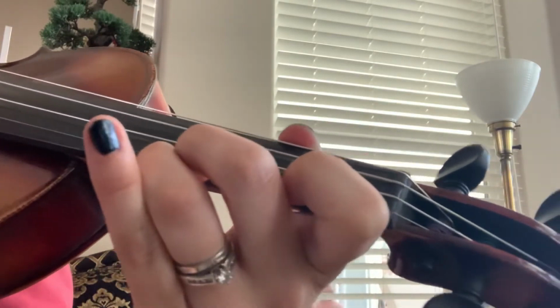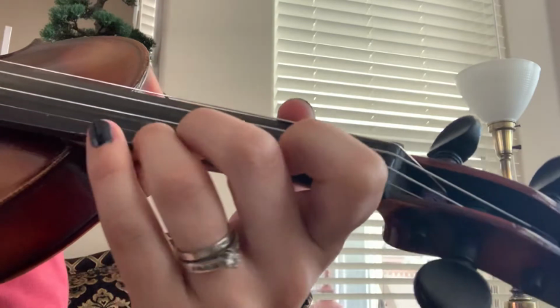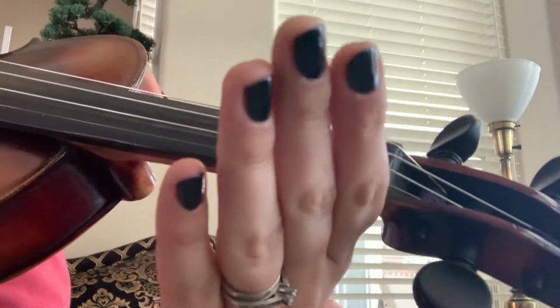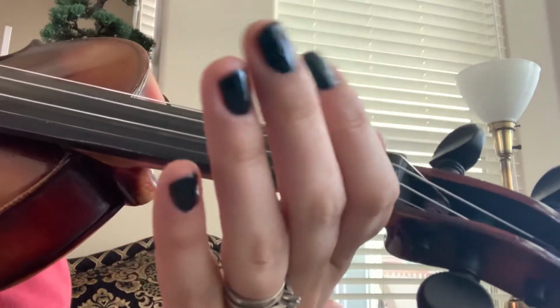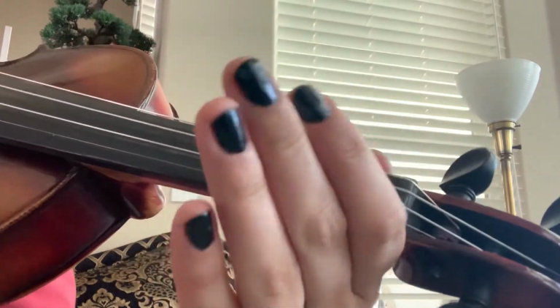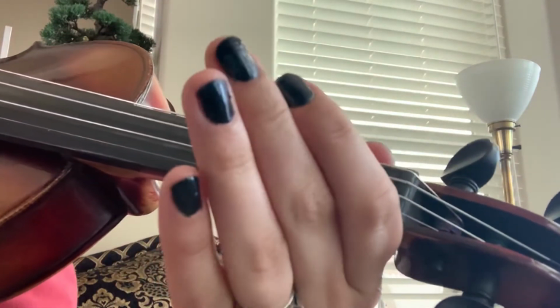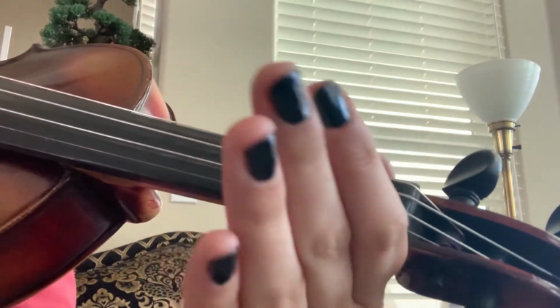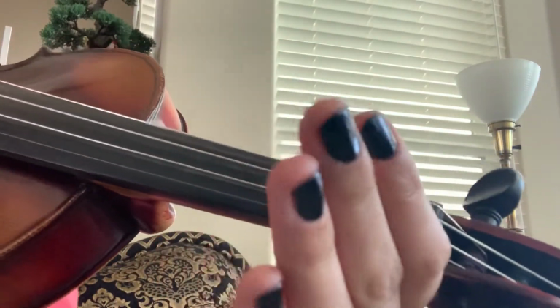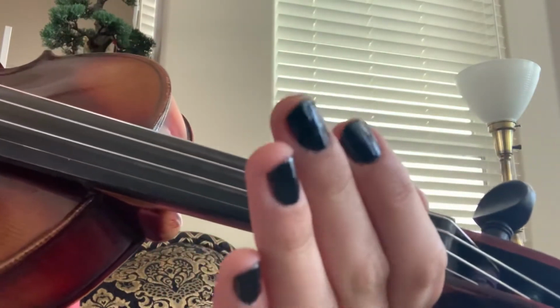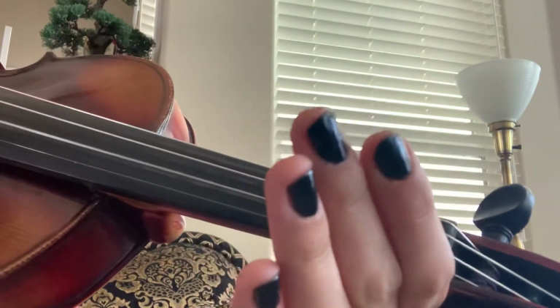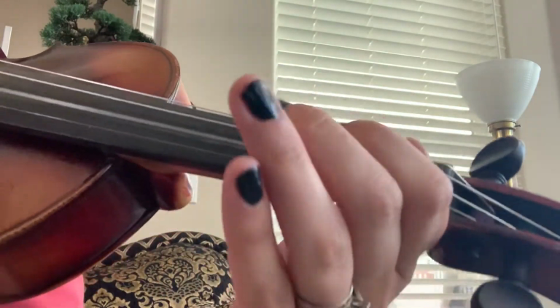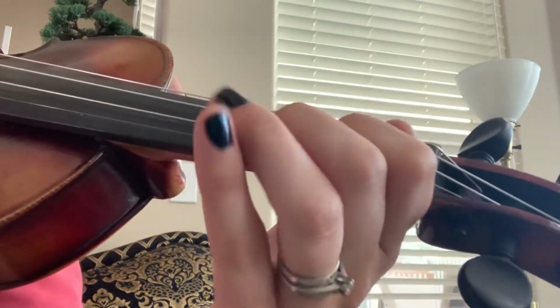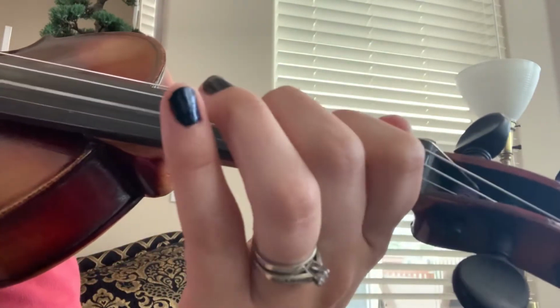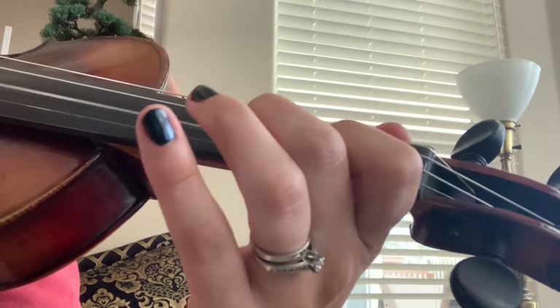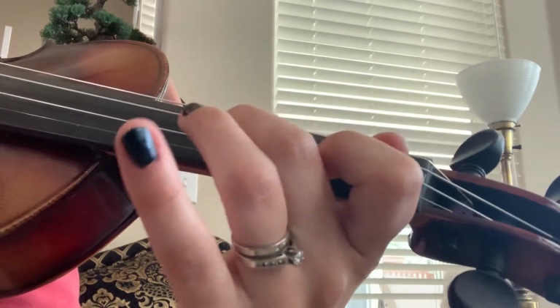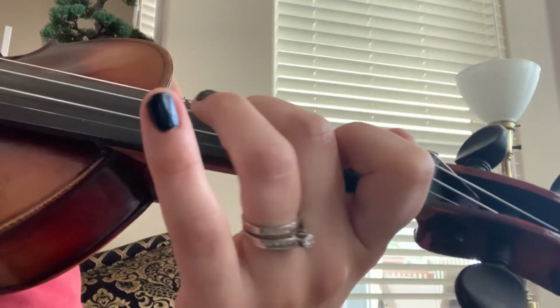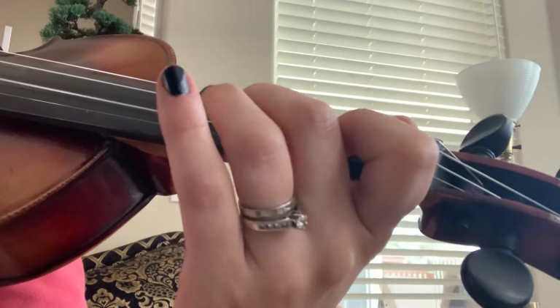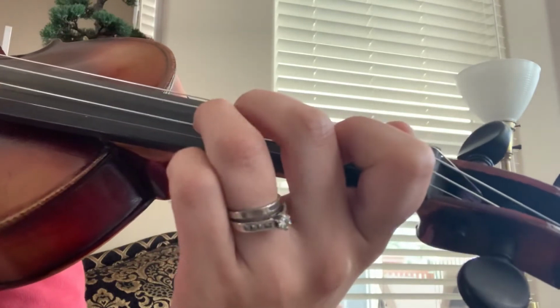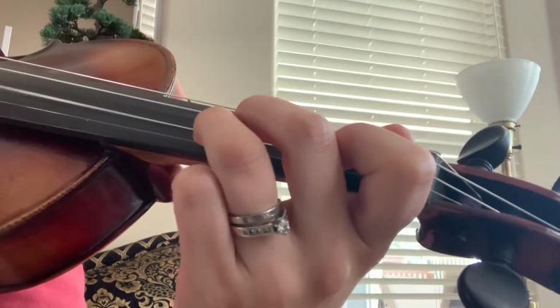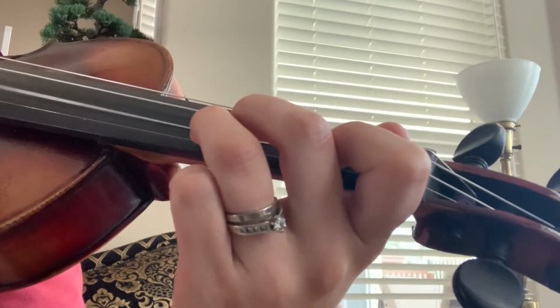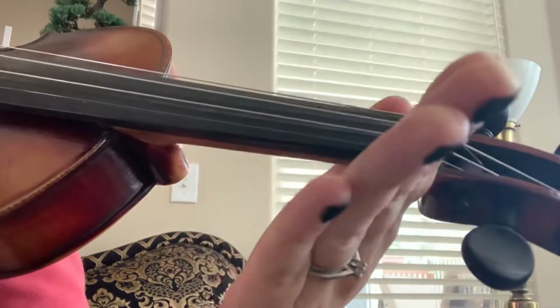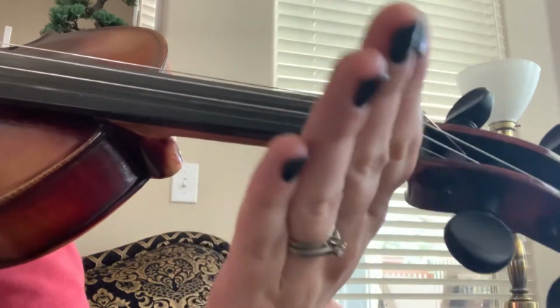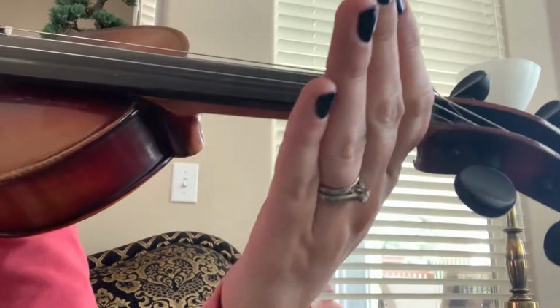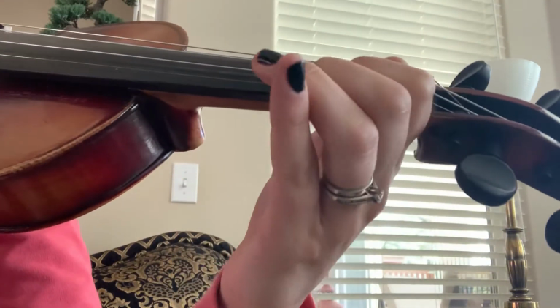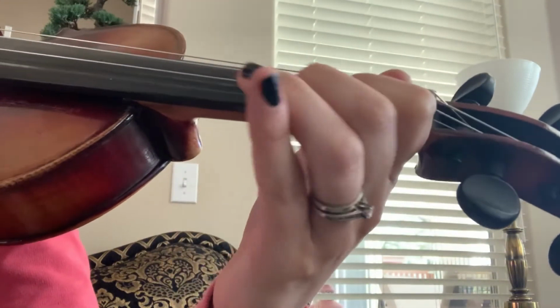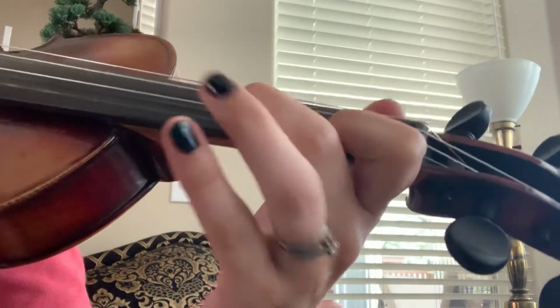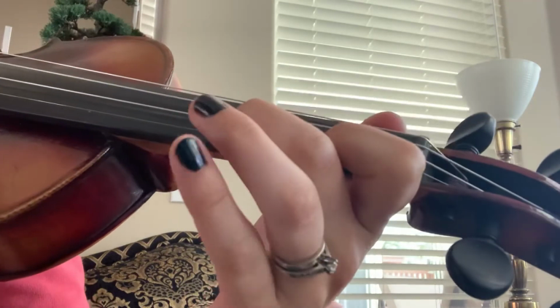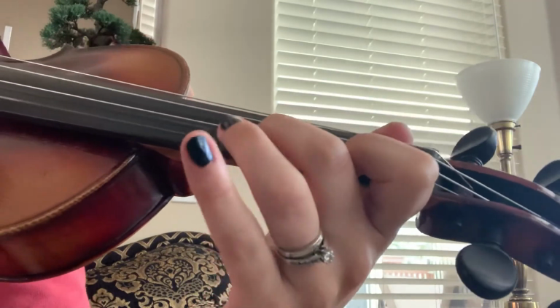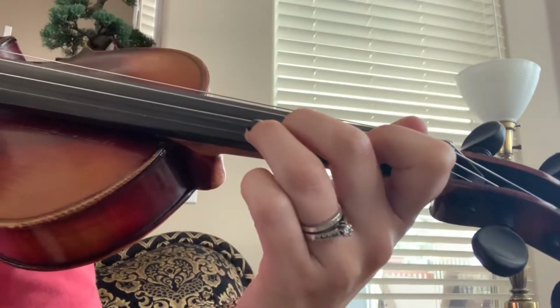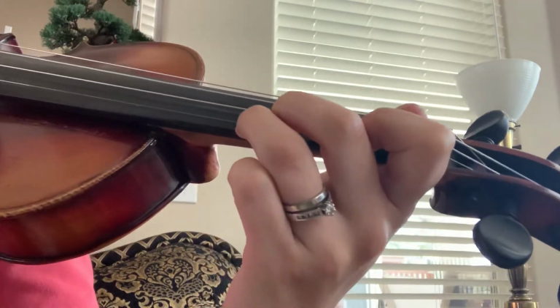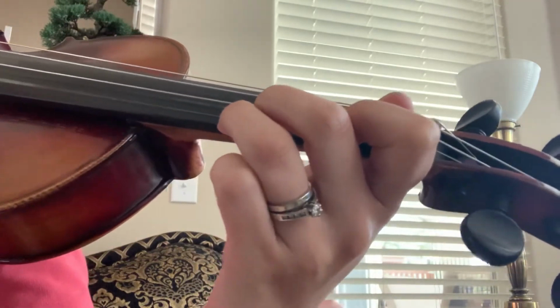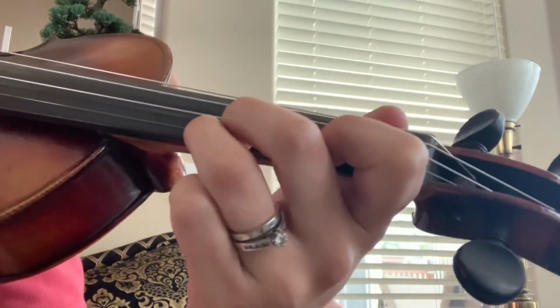All right, let's play it together. A string. Ready? Go. Over to the E string. Two fingers. Back down.